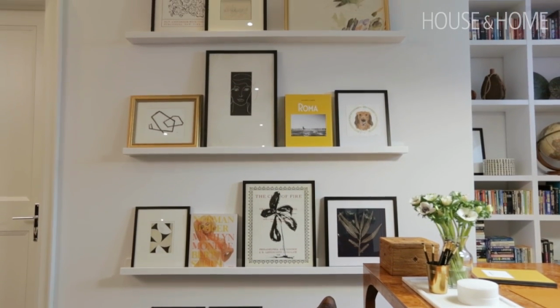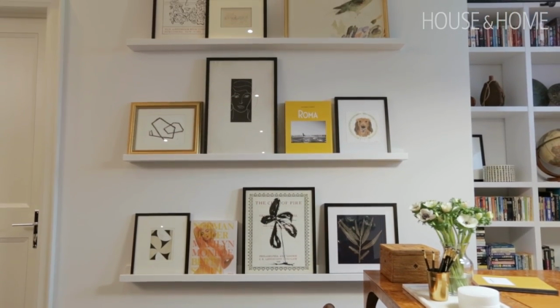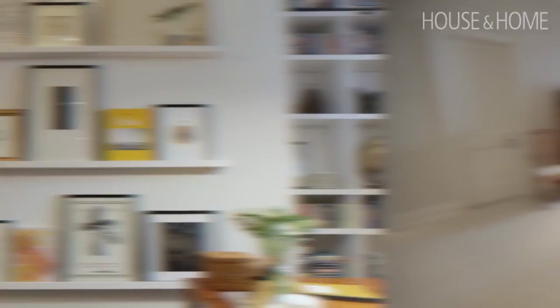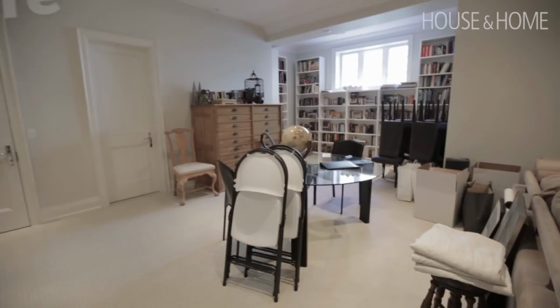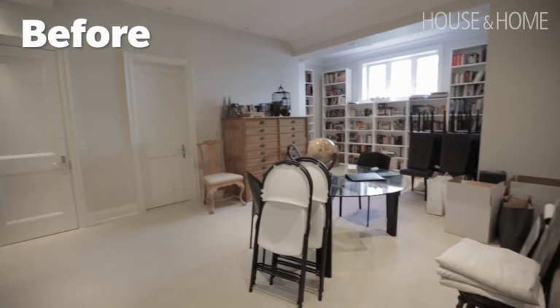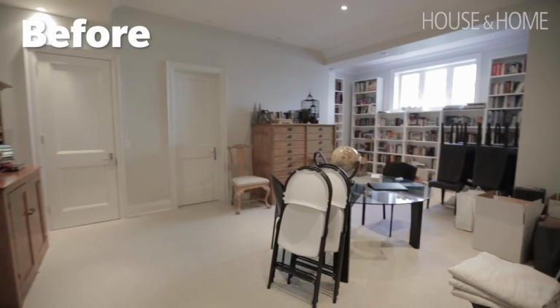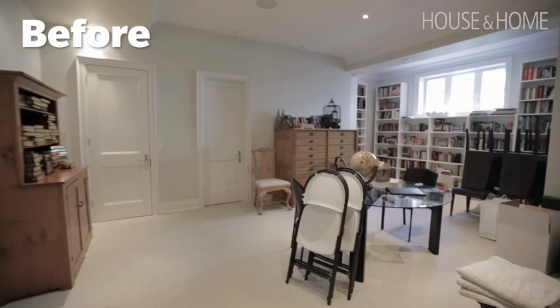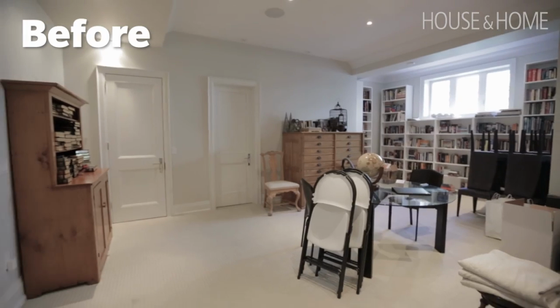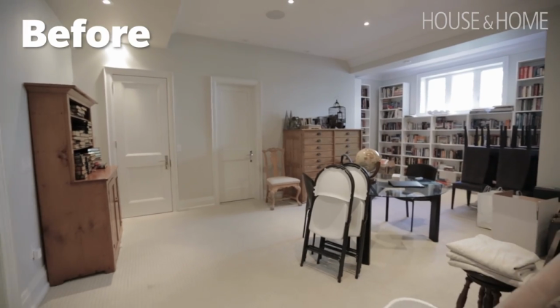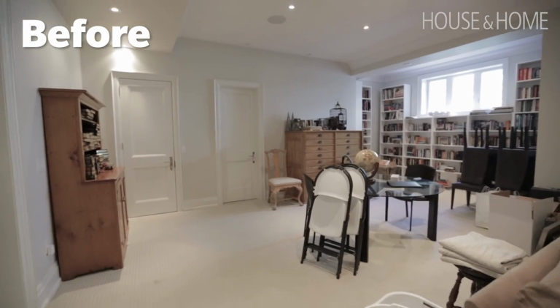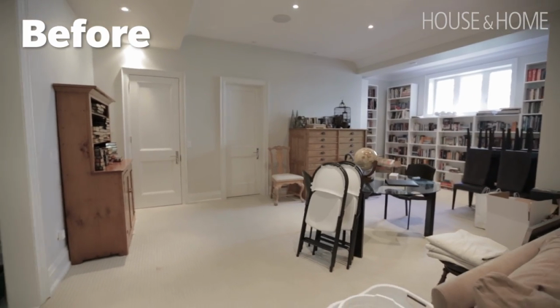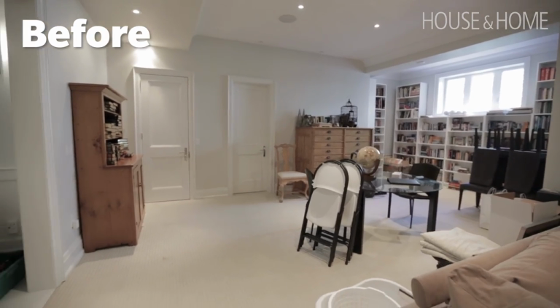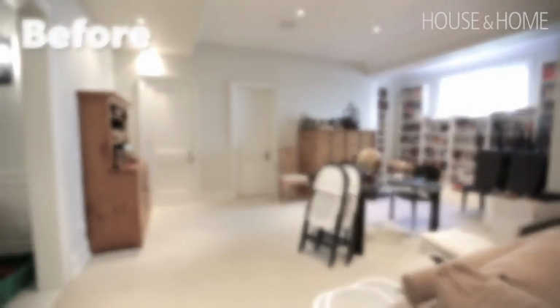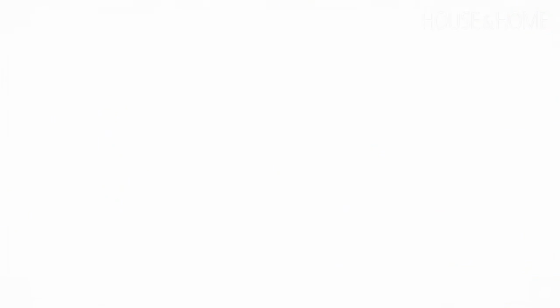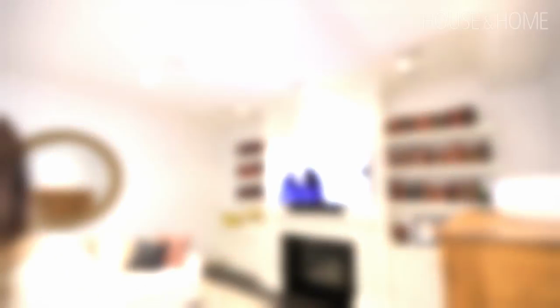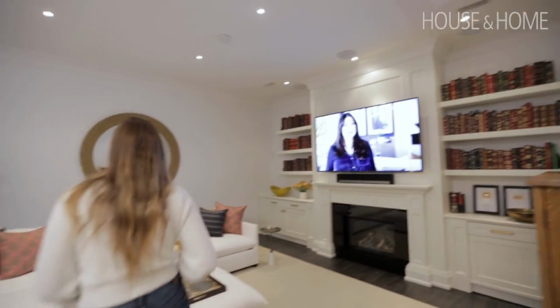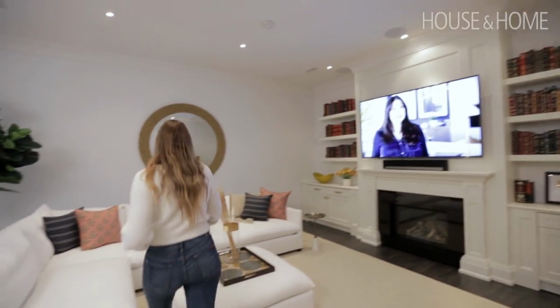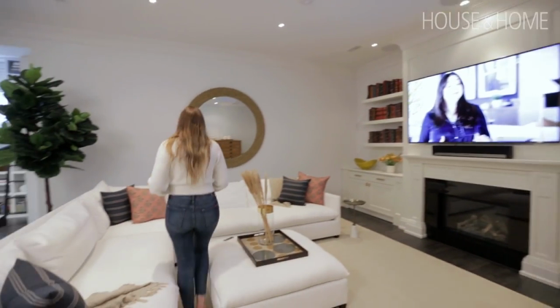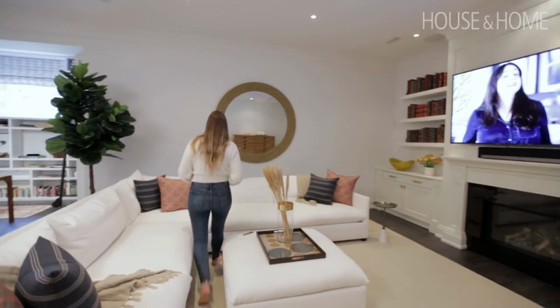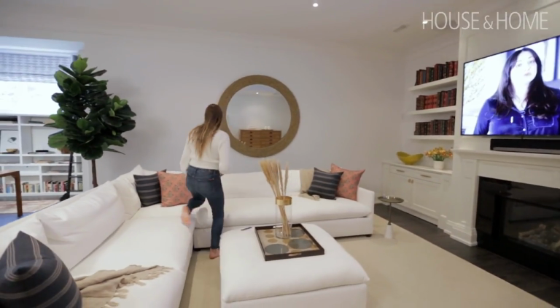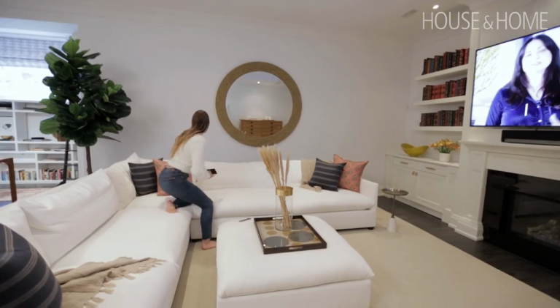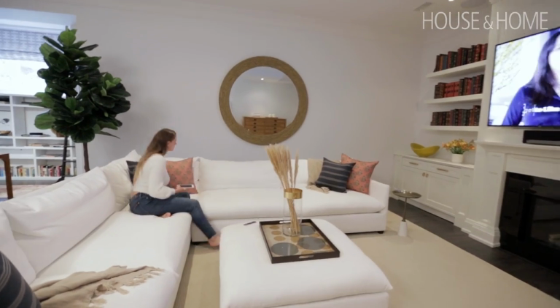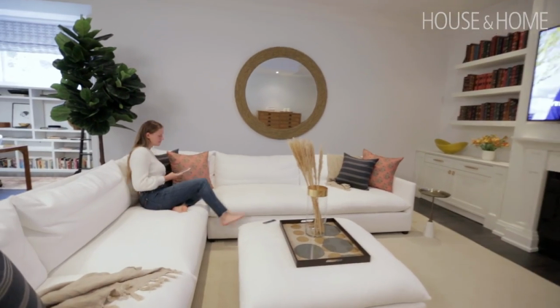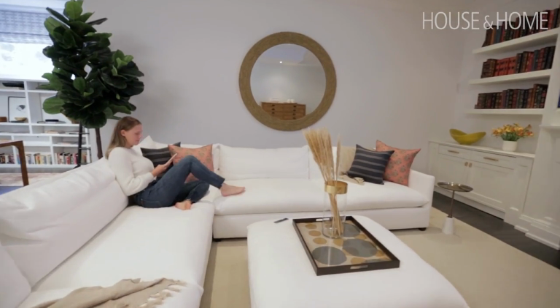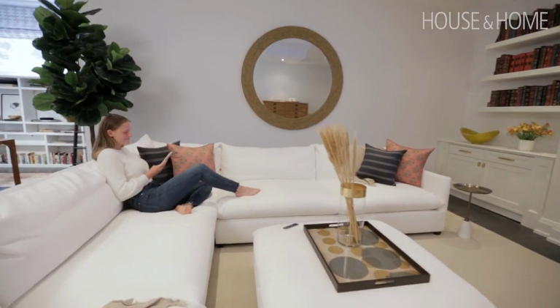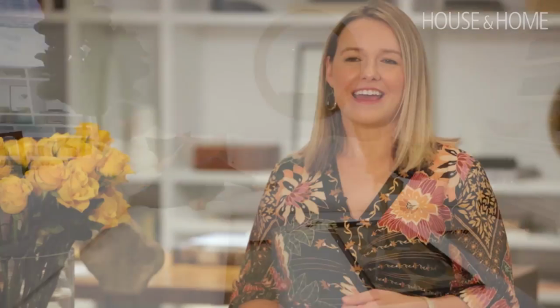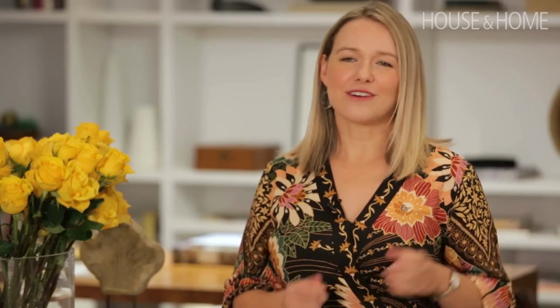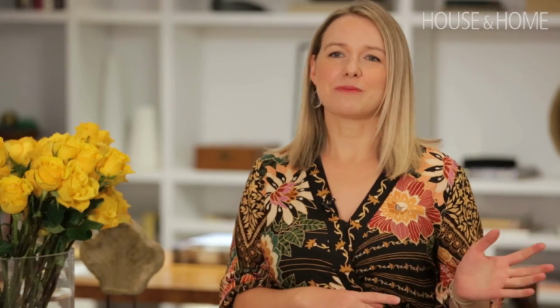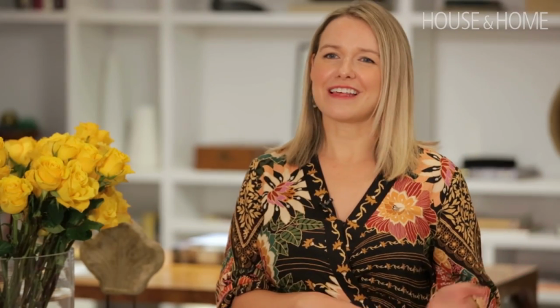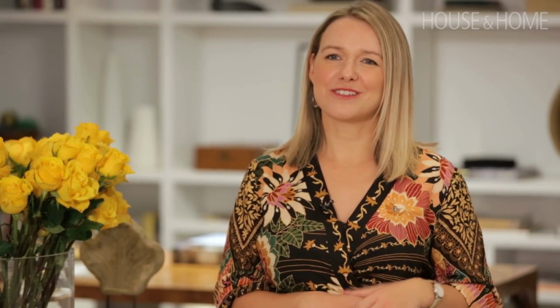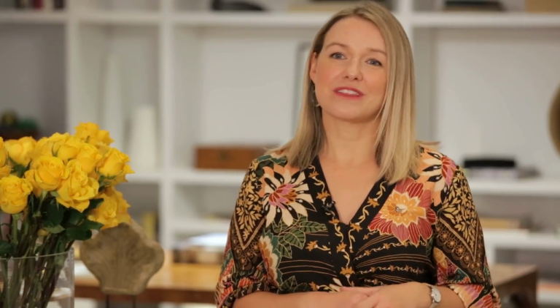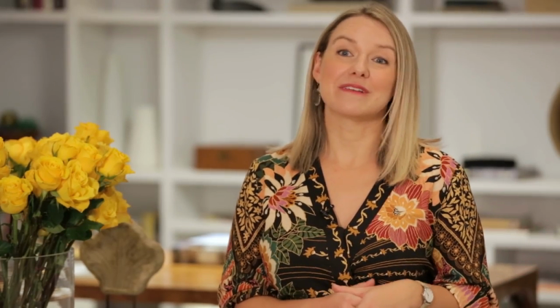I'm so glad that Ann and Alan are enjoying this space. This forgotten room has now become a space they're able to use every day. They love working down here, and they also have a space they can enjoy with their family.